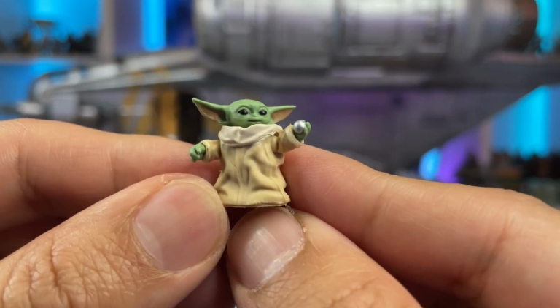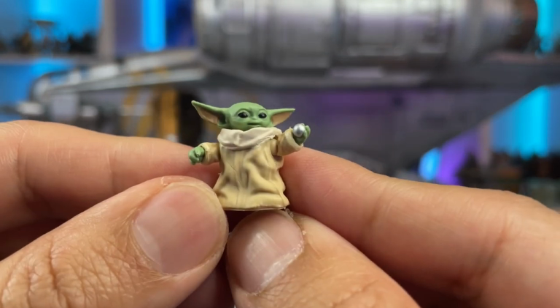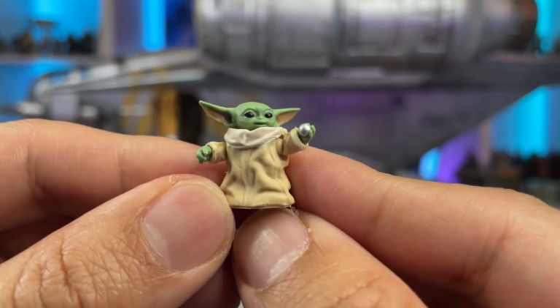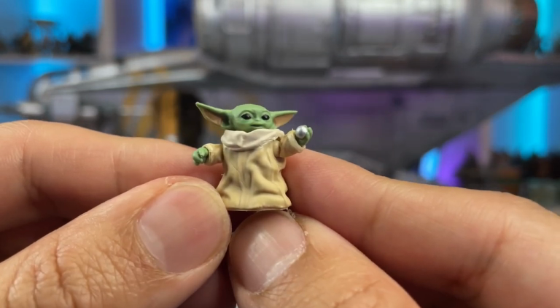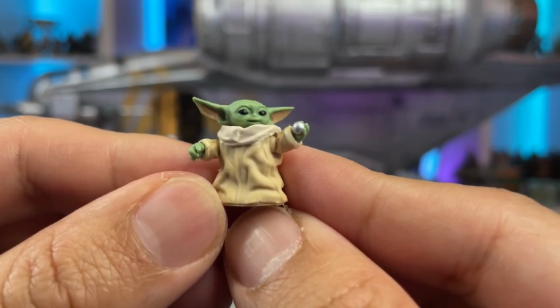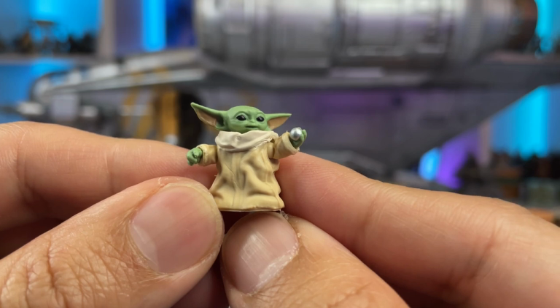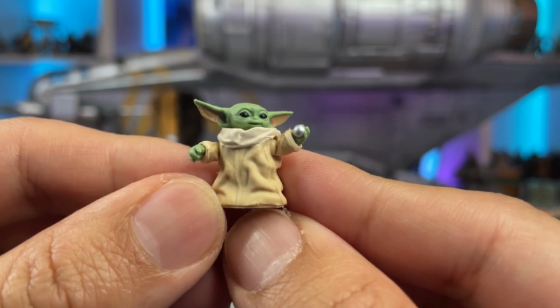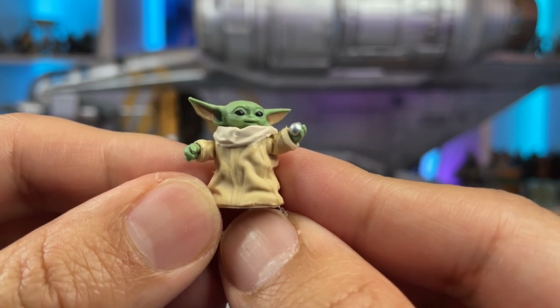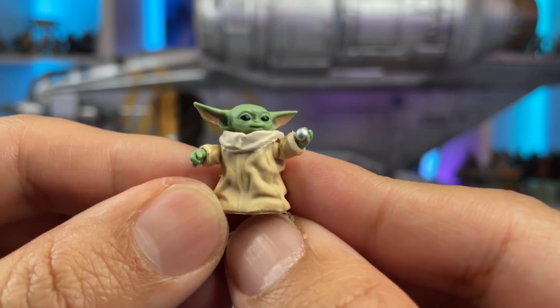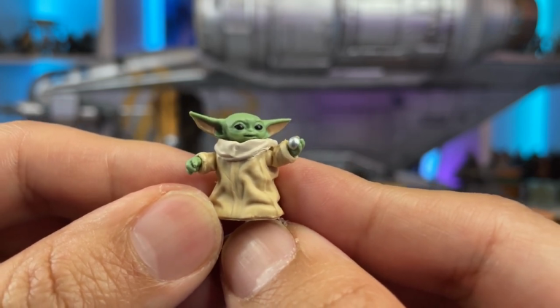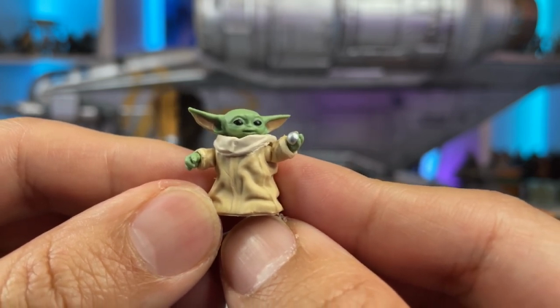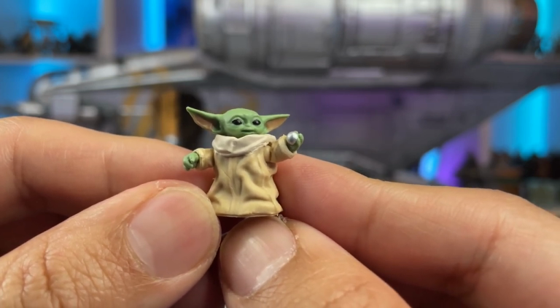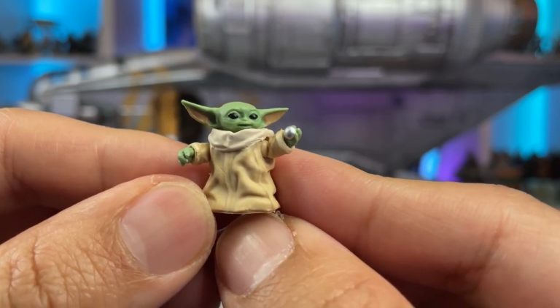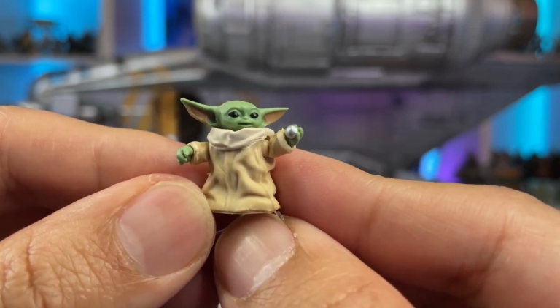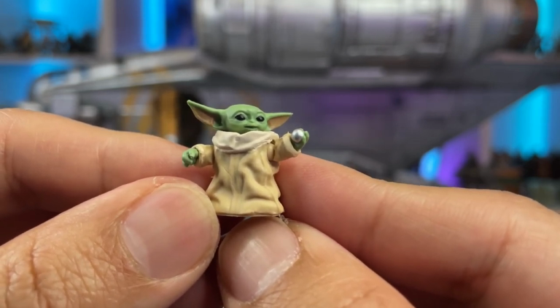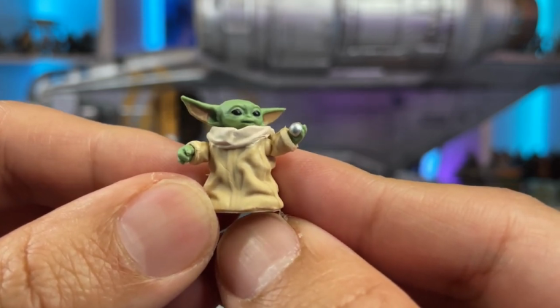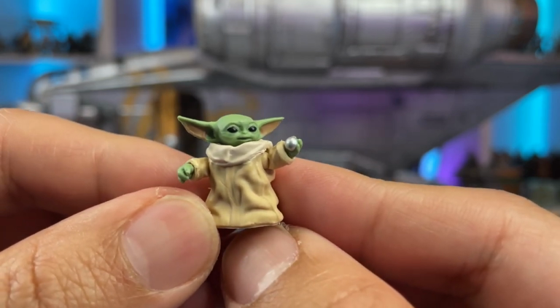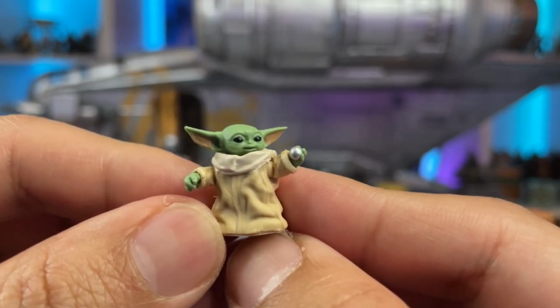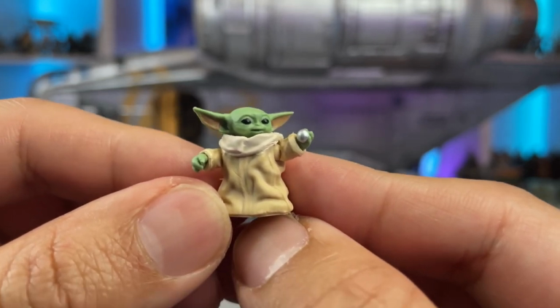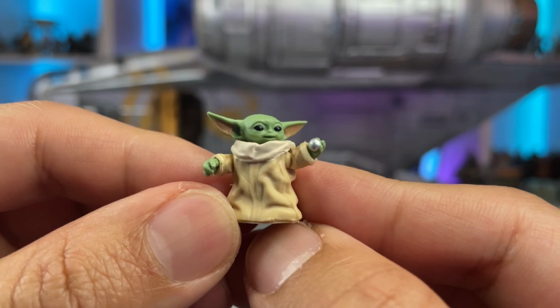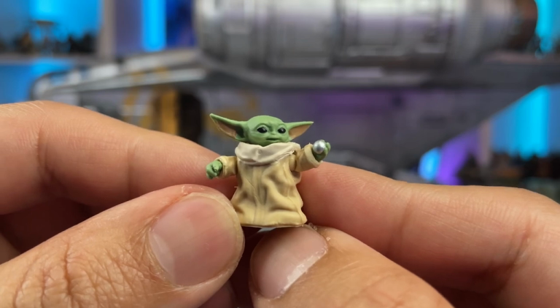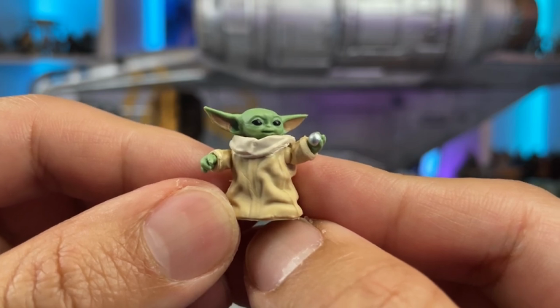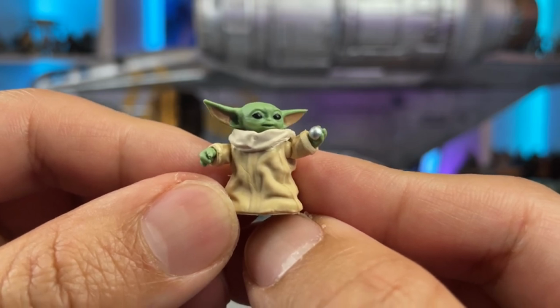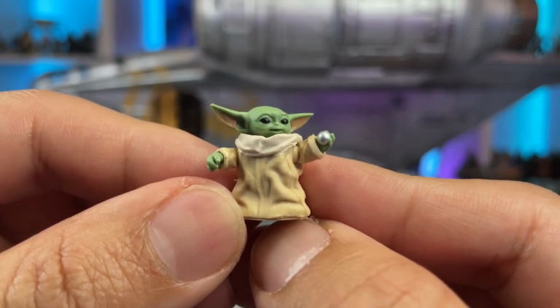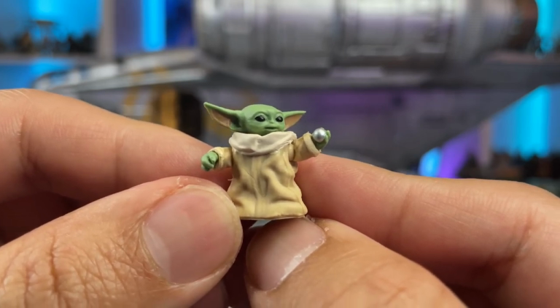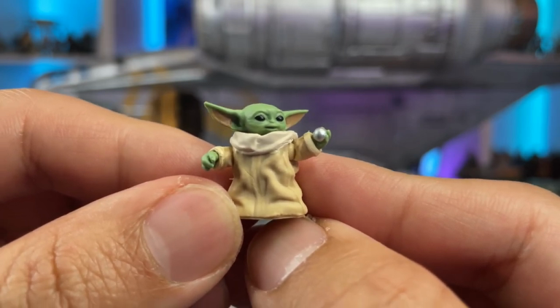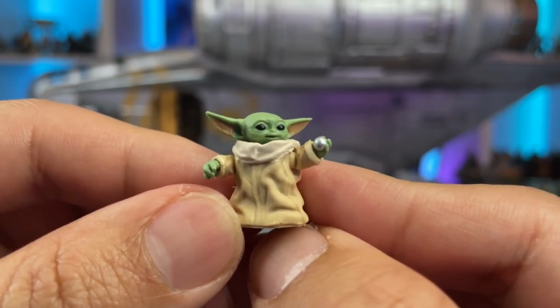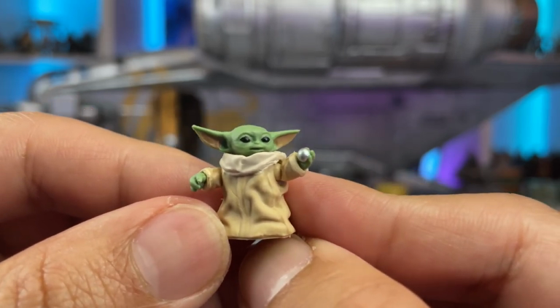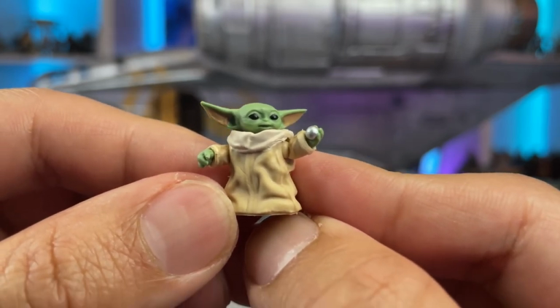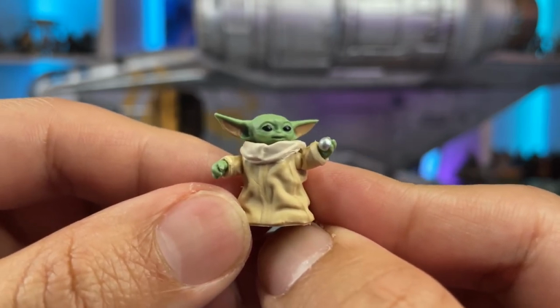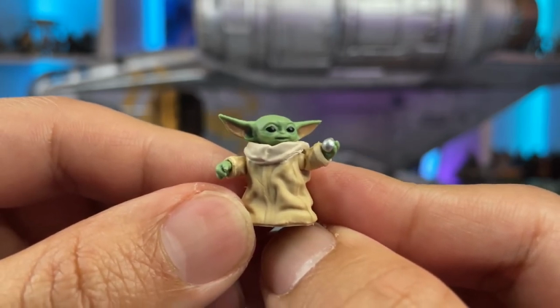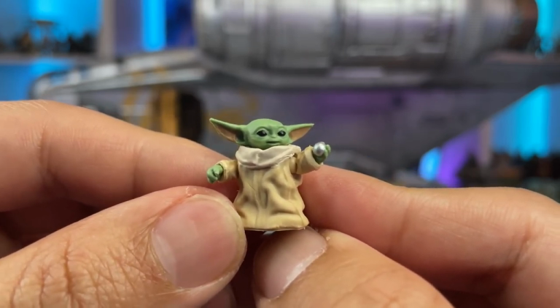Another lovely detail about this Grogu figure is that he has a little ball from the gear shifter in the Razor Crest molded into his hand, and with that facial expression and holding it up like that, this figure looks pretty awesome.